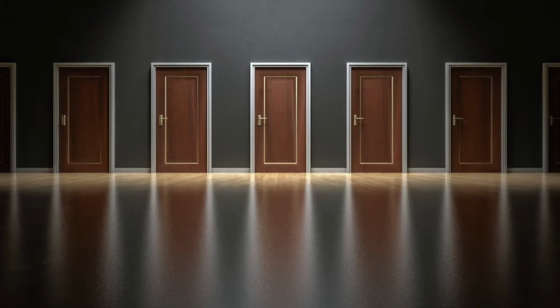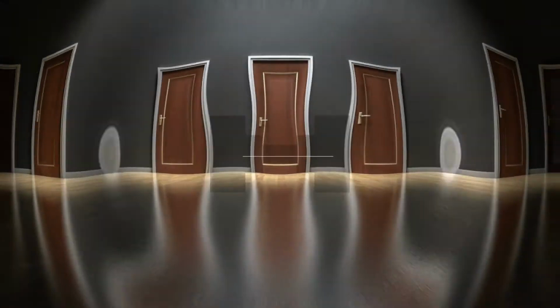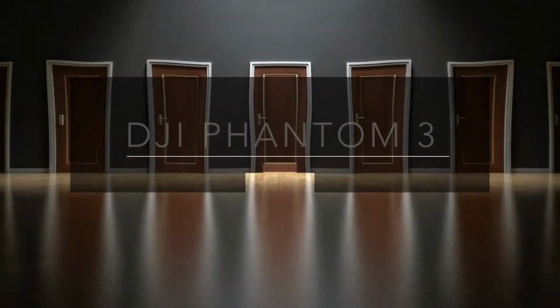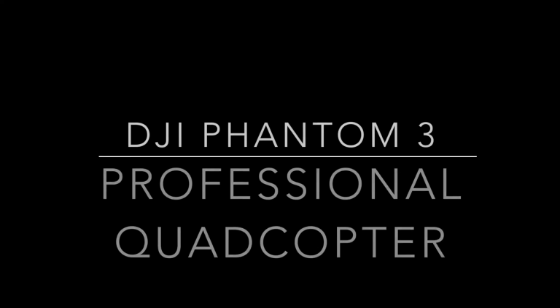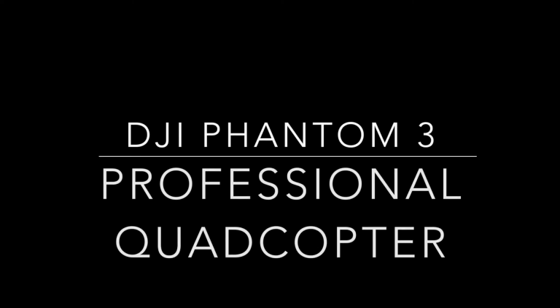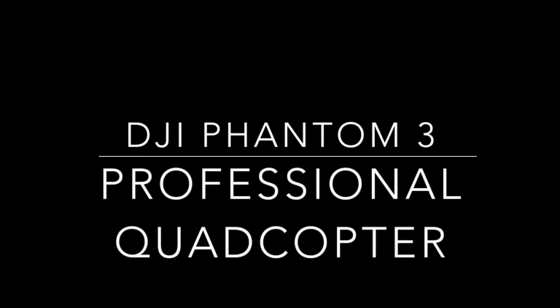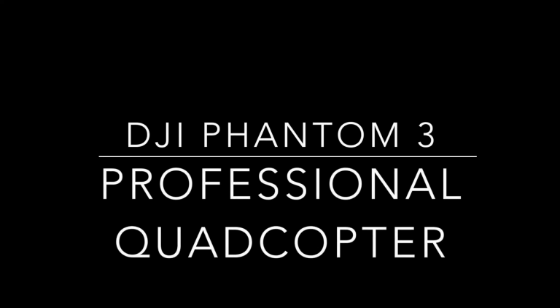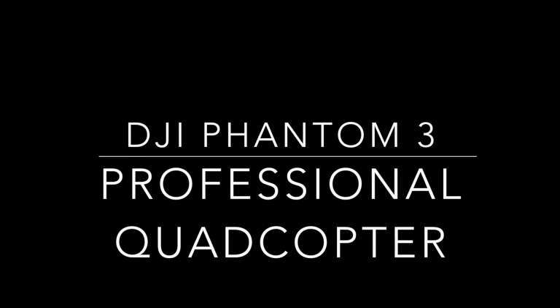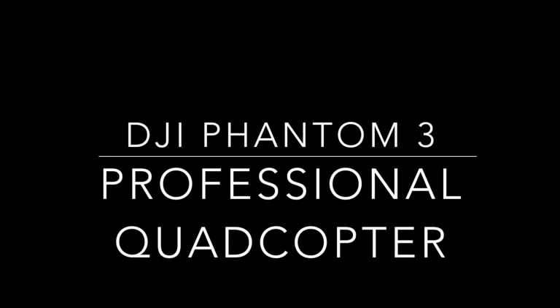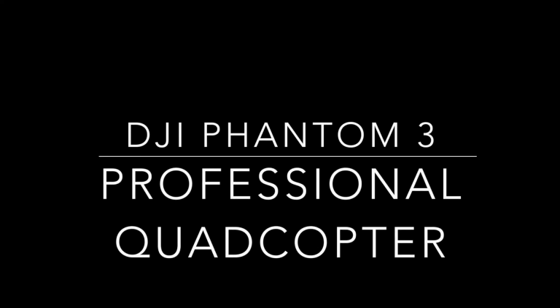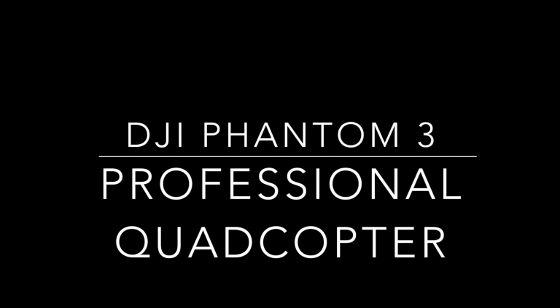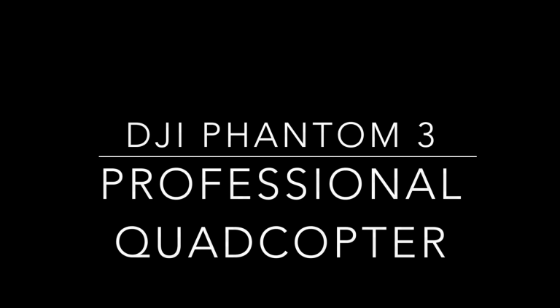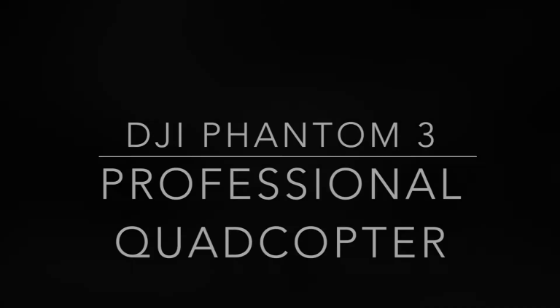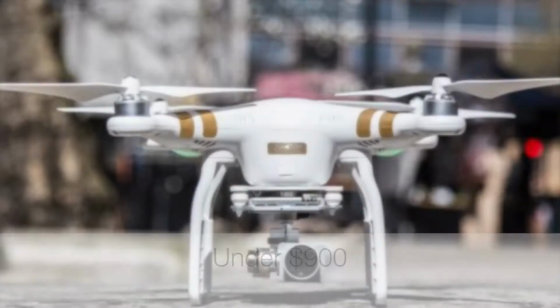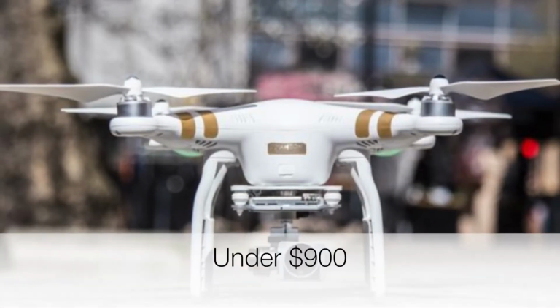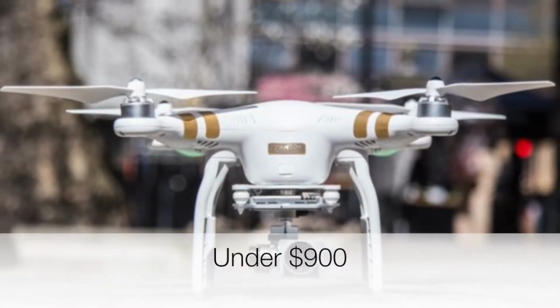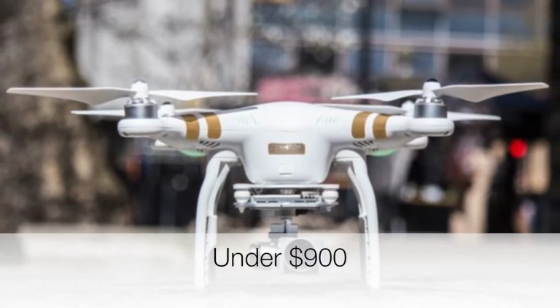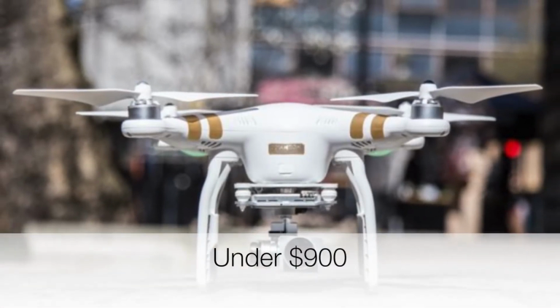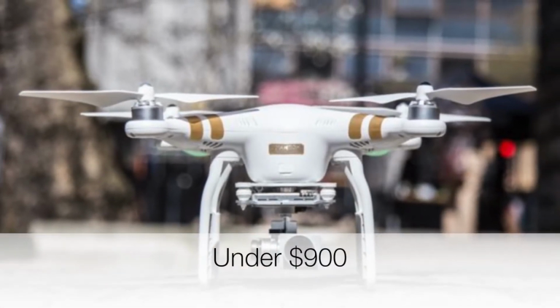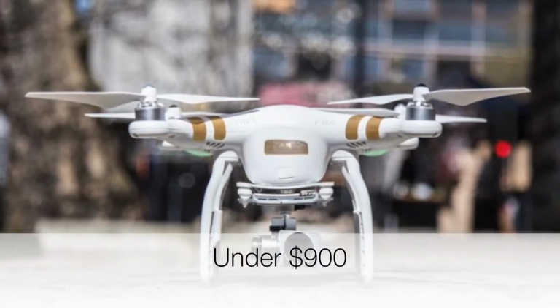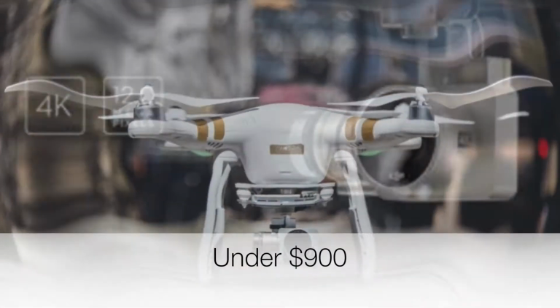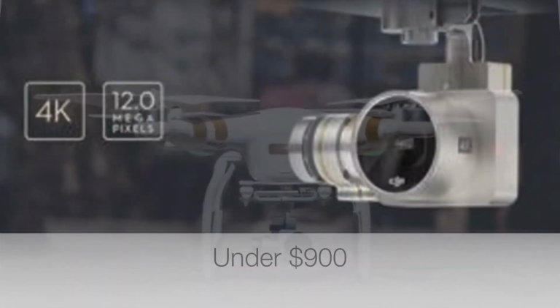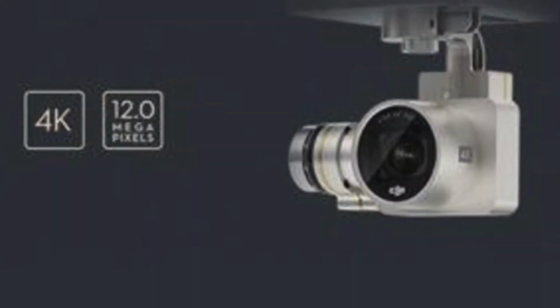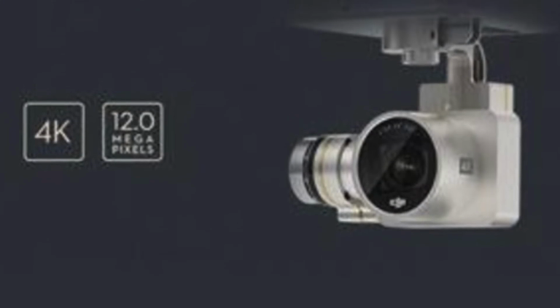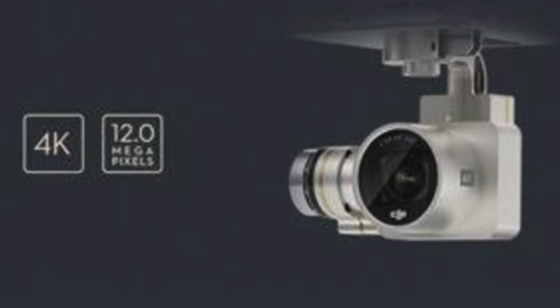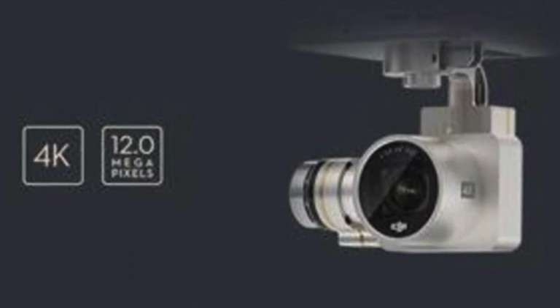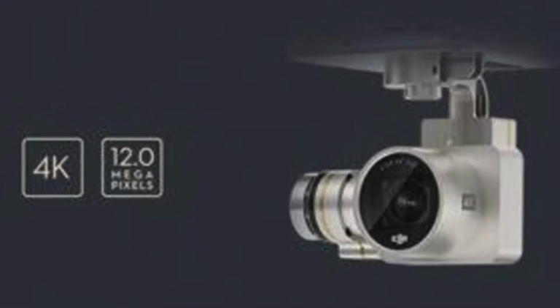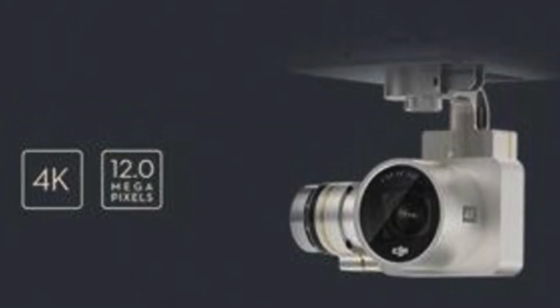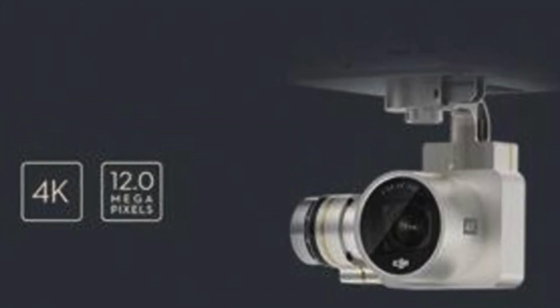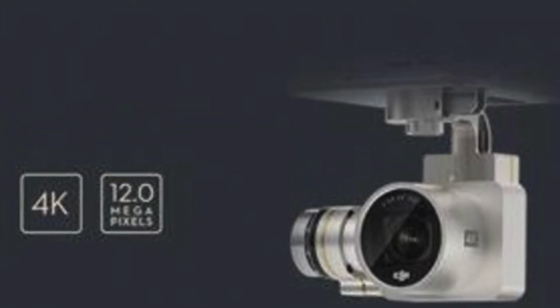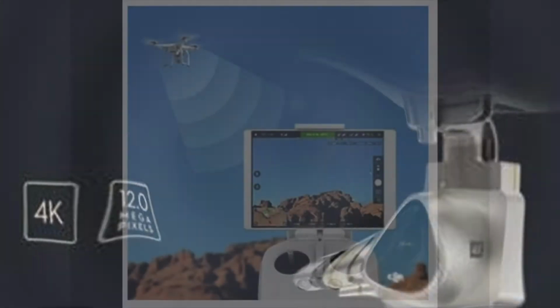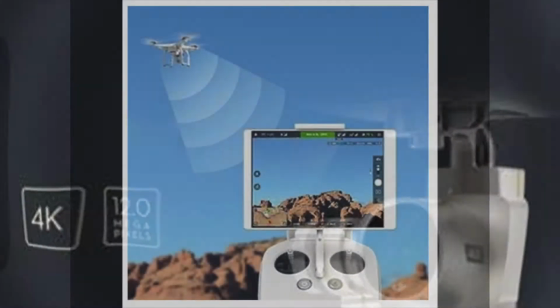Our first entry is the DJI Phantom 3 Professional Drone. The Phantom 3 Professional is one of DJI's best and most sought after products with good reason. It shoots video in 4K and 720p. The drone has incredible features that will make you instantly fall in love with it.